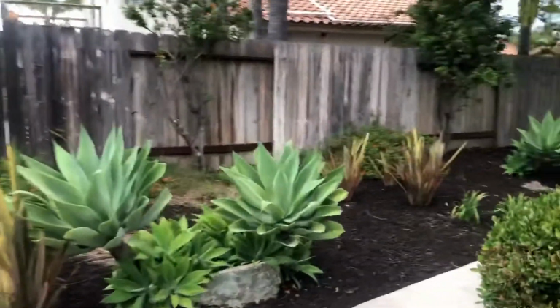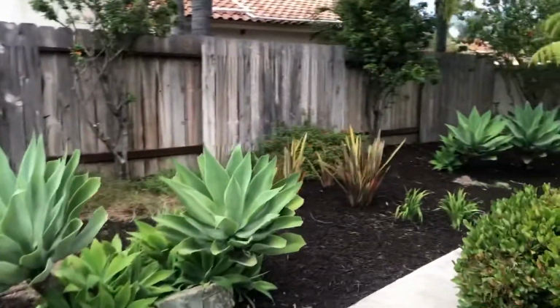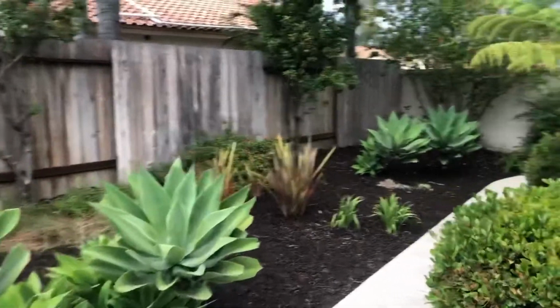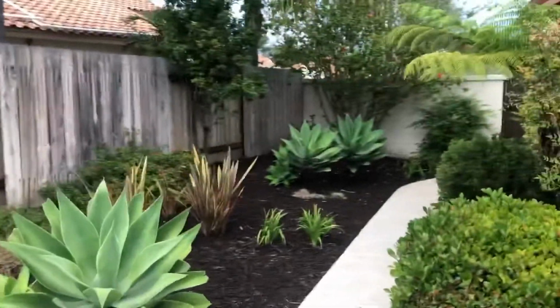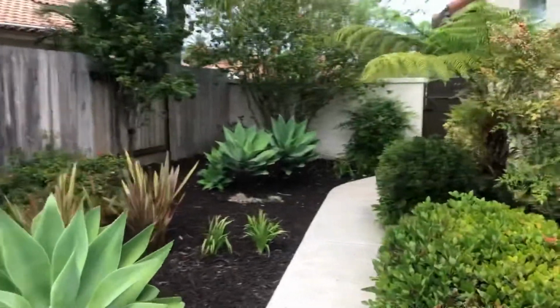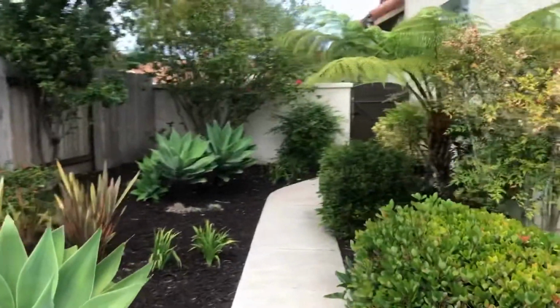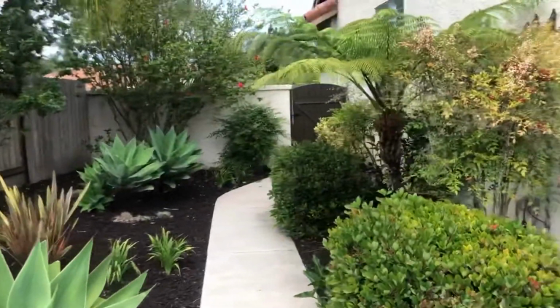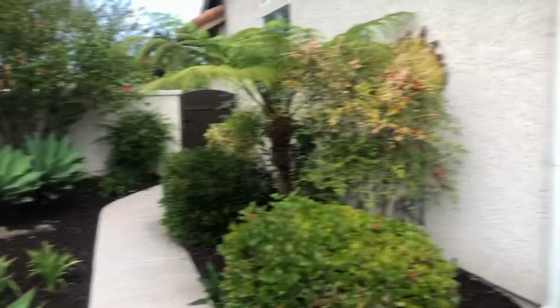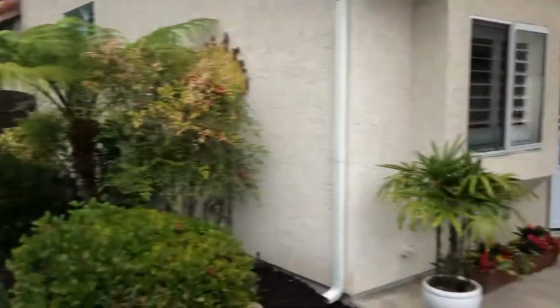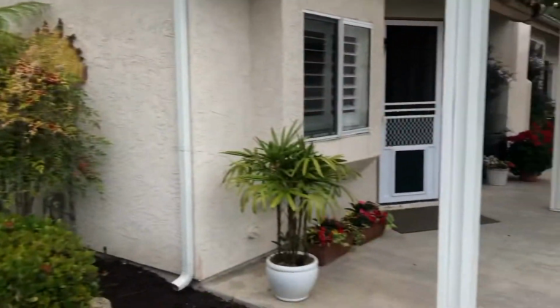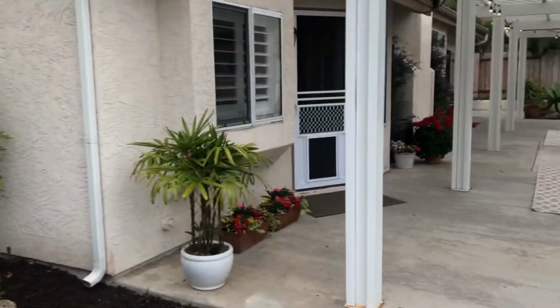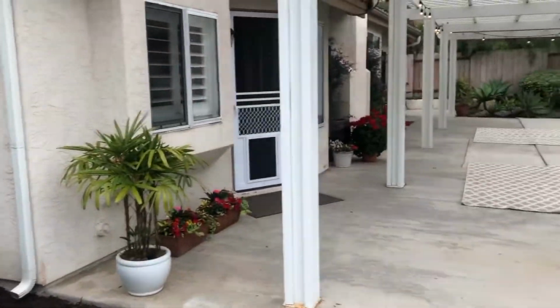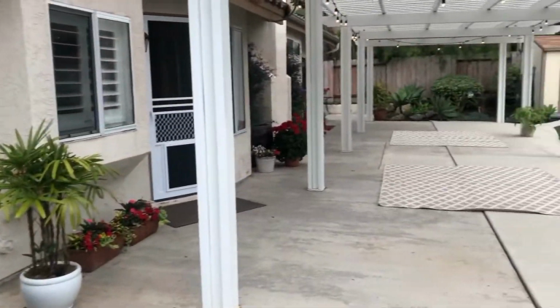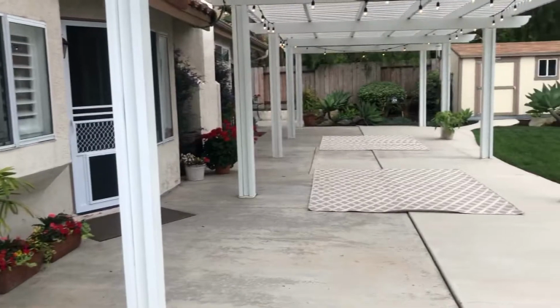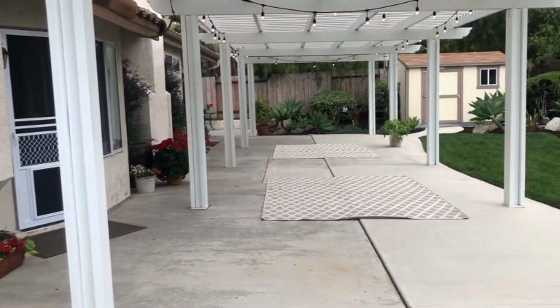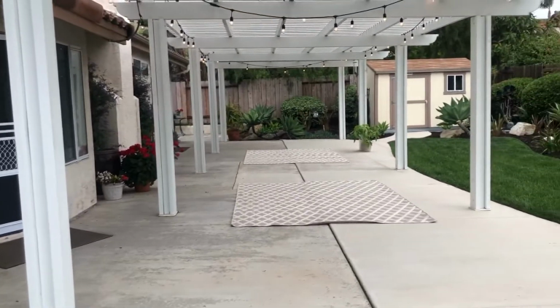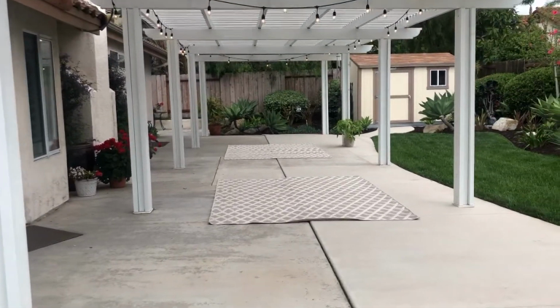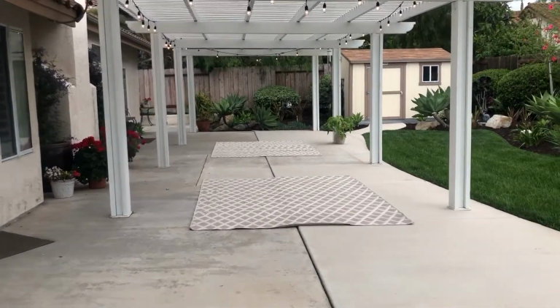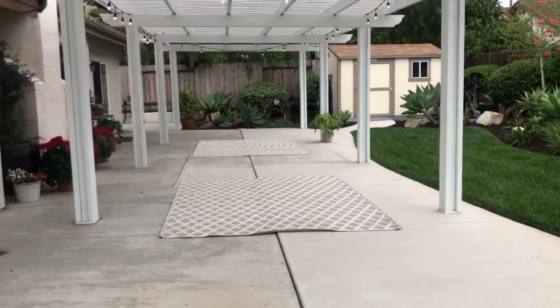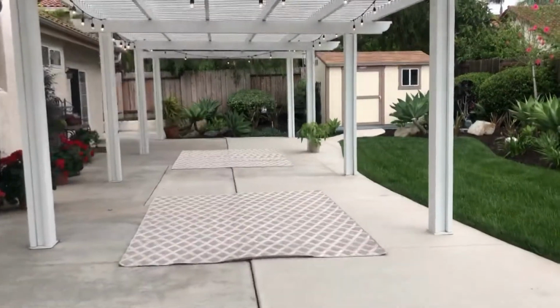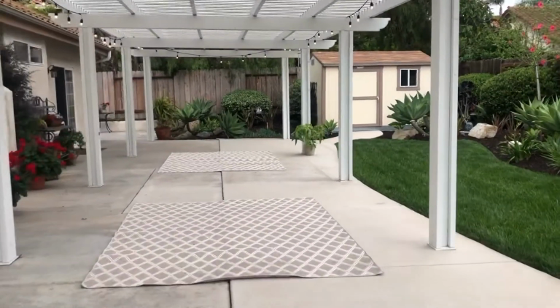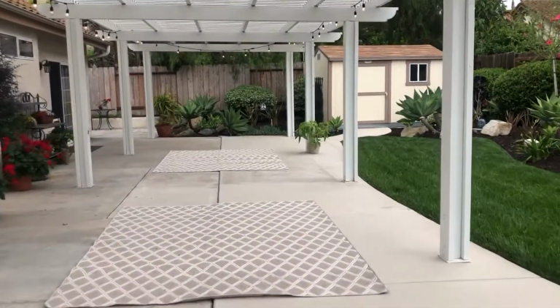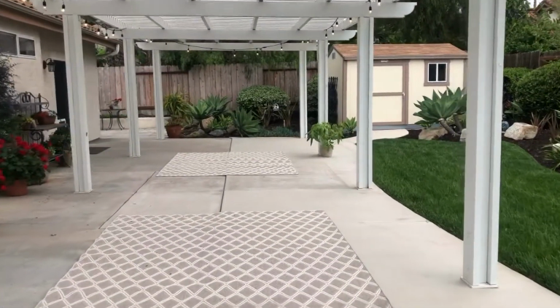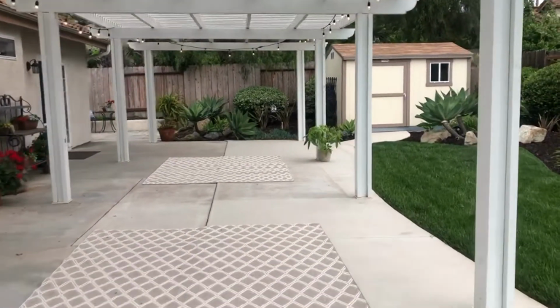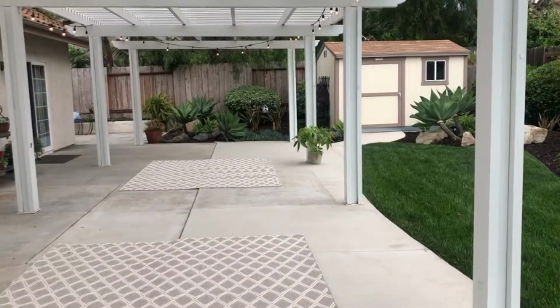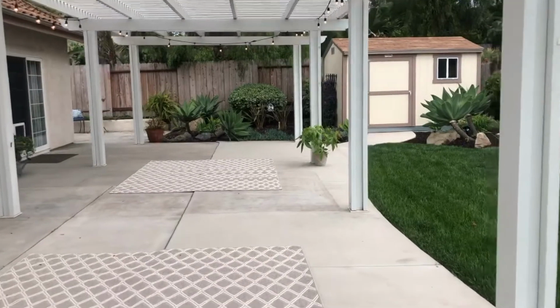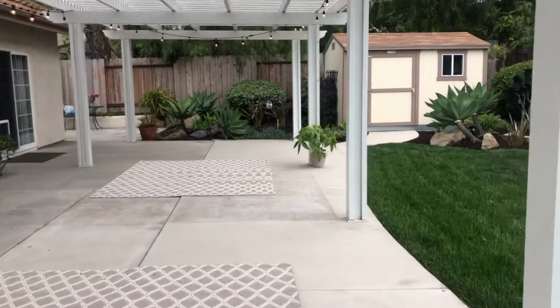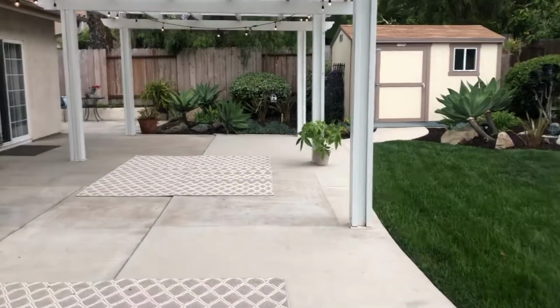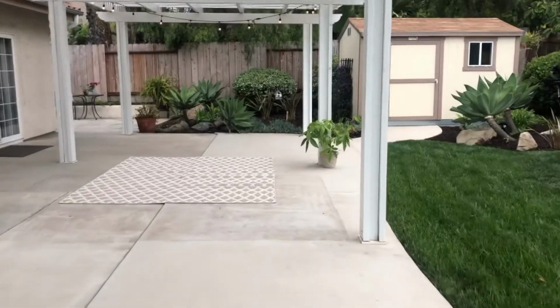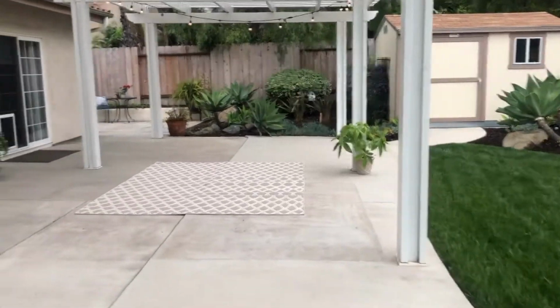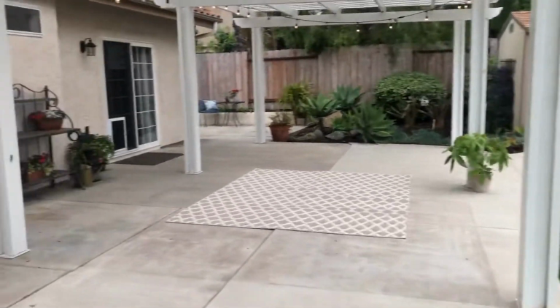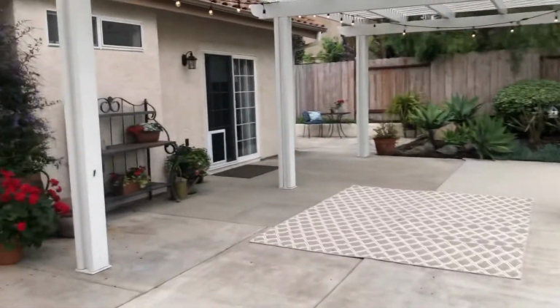The barbecue and the hot tub are negotiable. So if you want to purchase those items, once we're in escrow, we can talk about that with them further. But you still have this huge slab for entertaining, plus some grassy space.